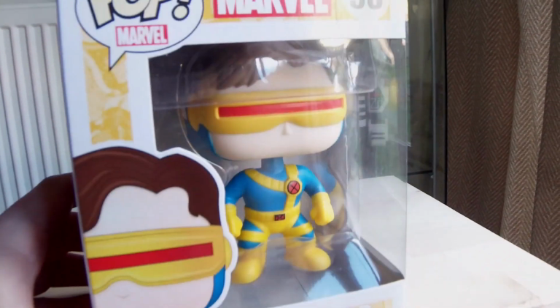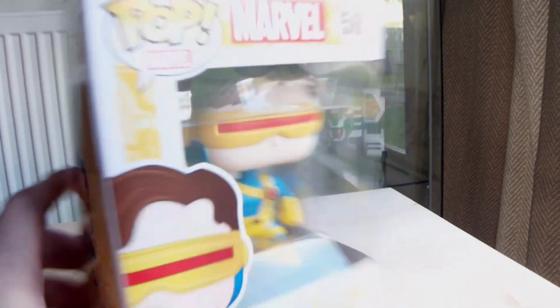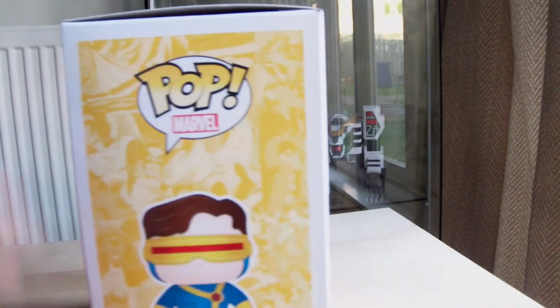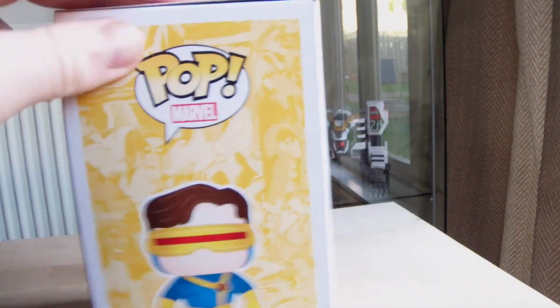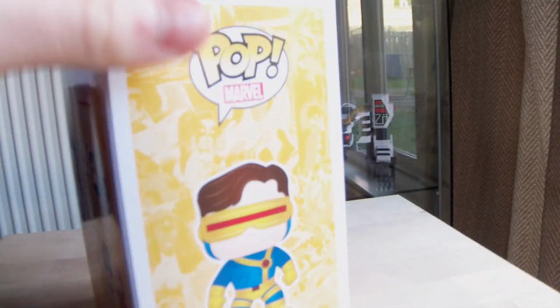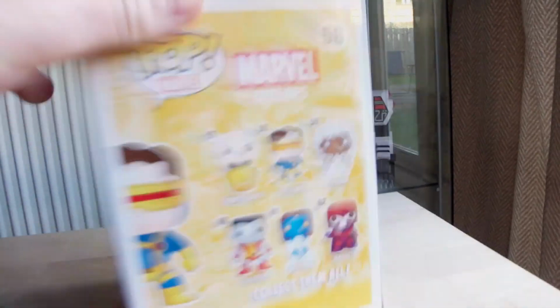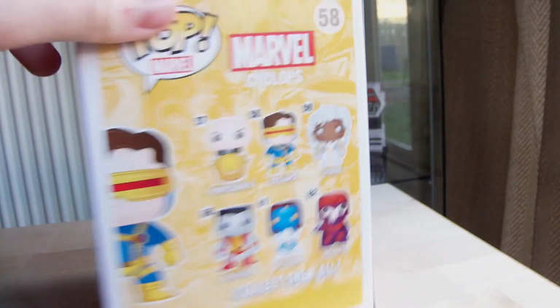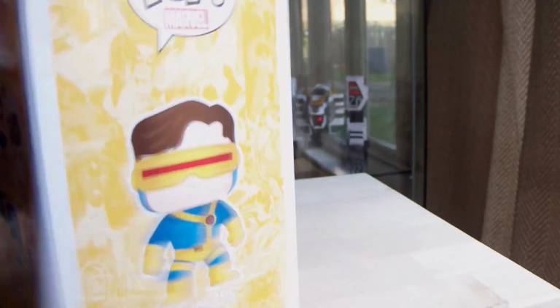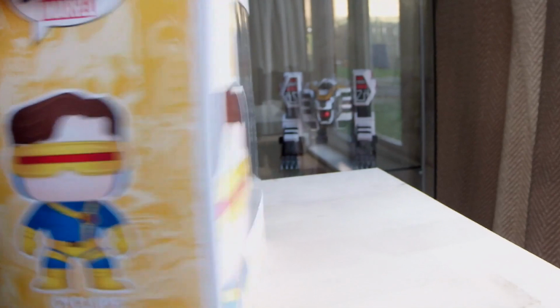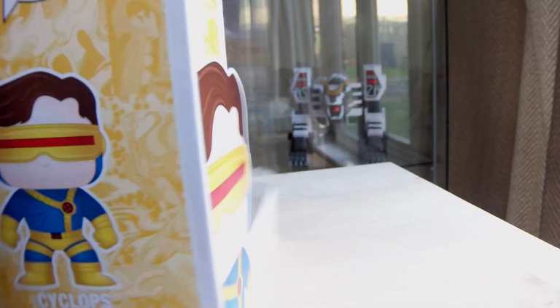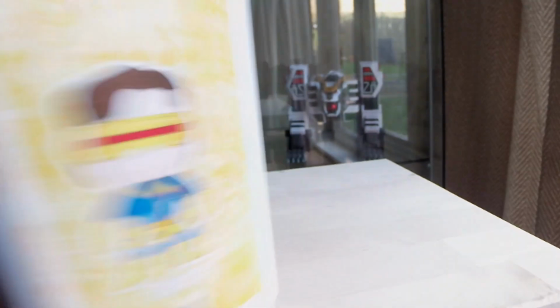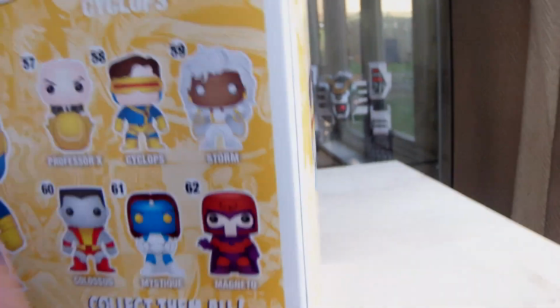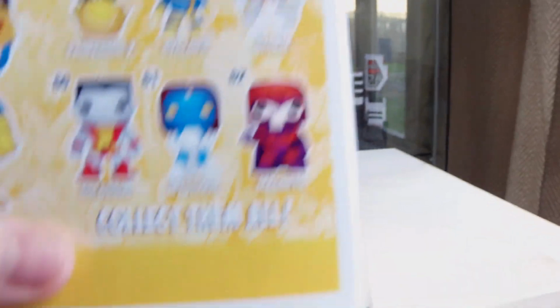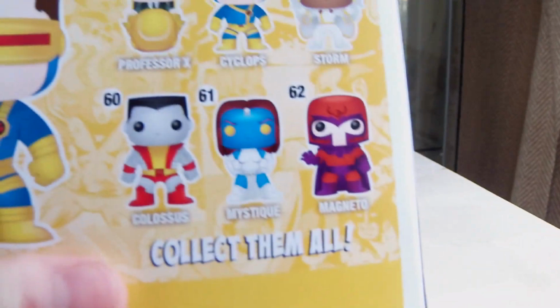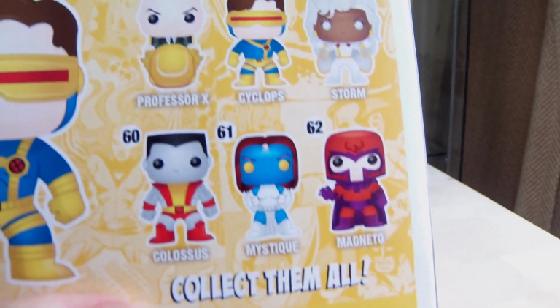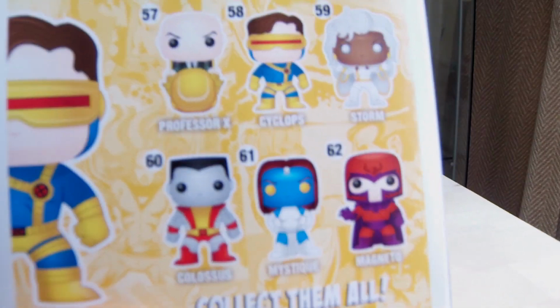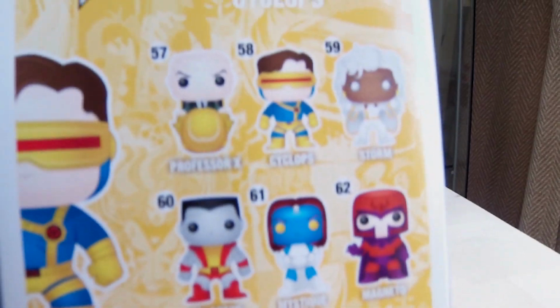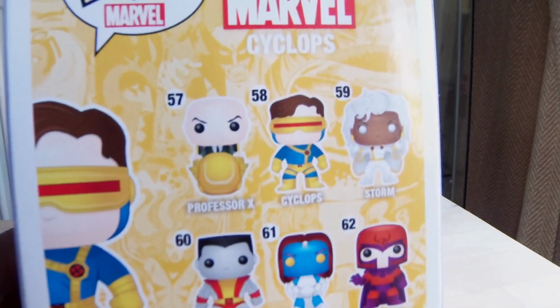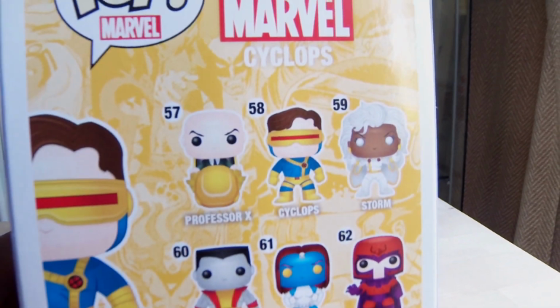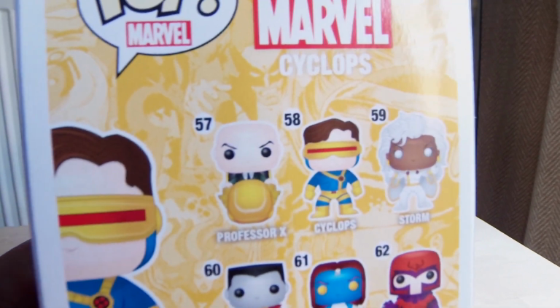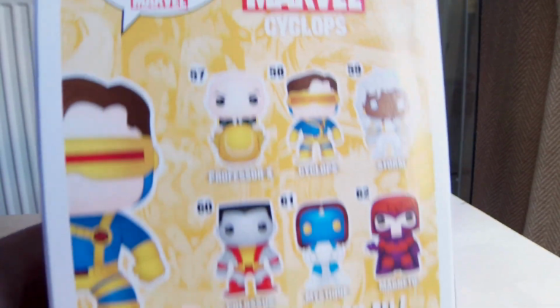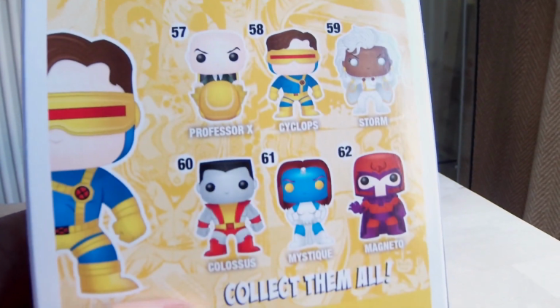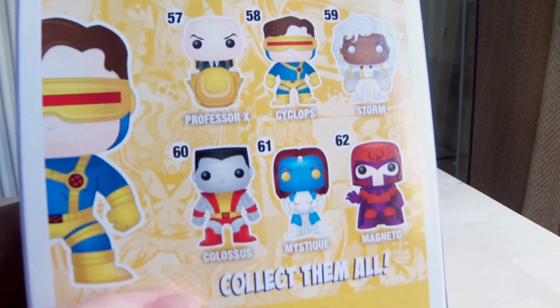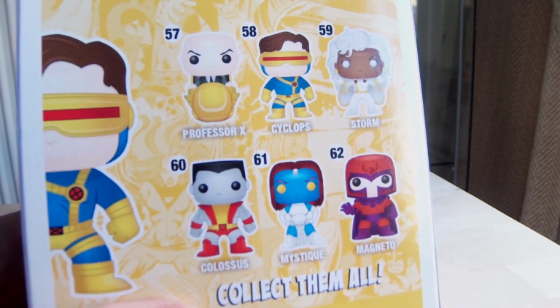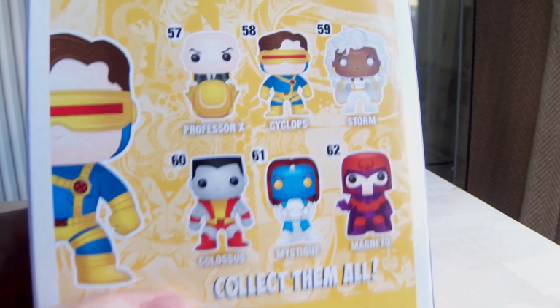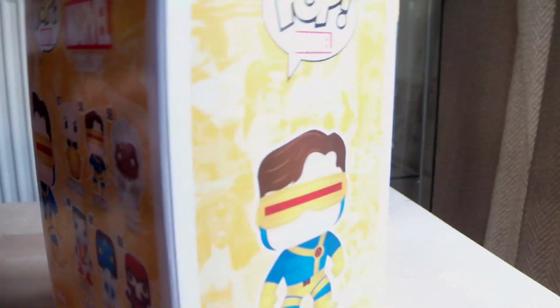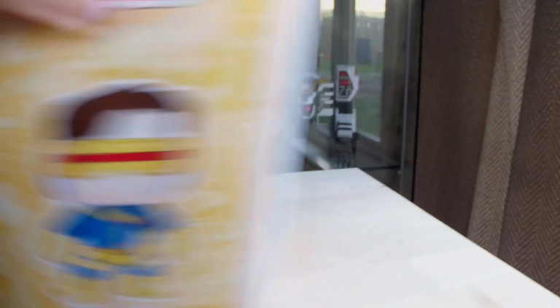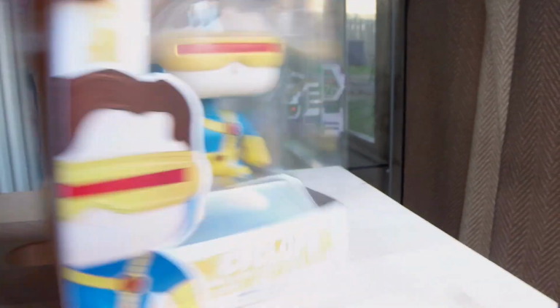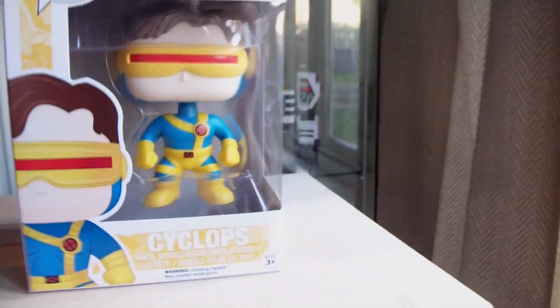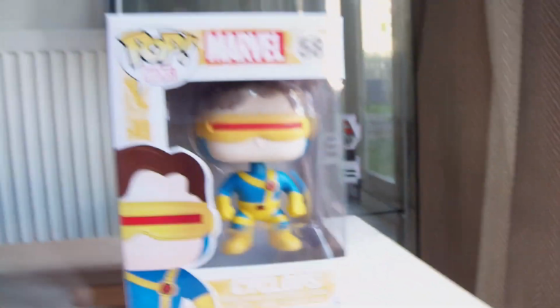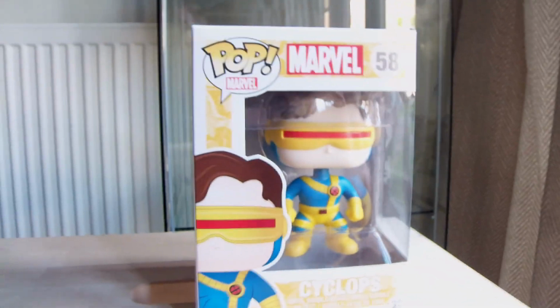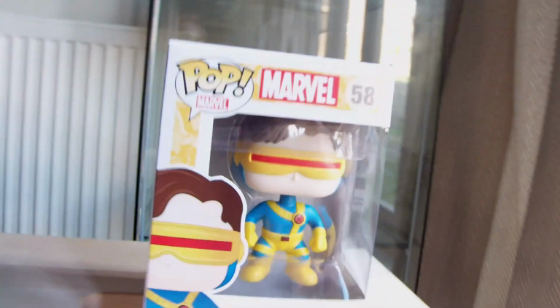As you can see, he is the comic book version of Cyclops. Here are some of the other ones in the line: Storm, Professor X, Colossus, Mystique, and Magneto. He is from the comic book.